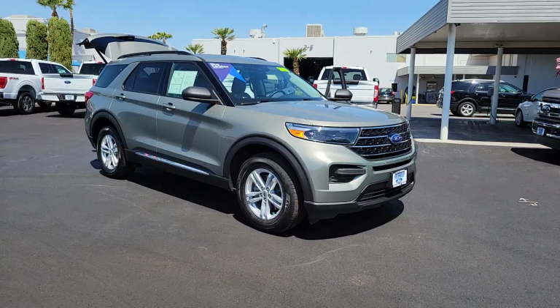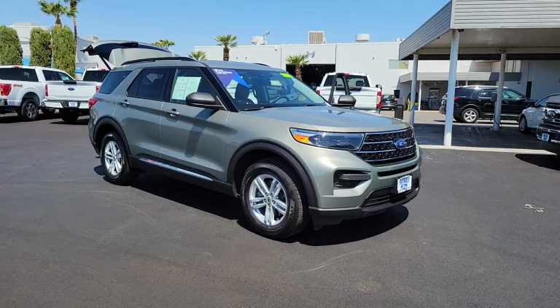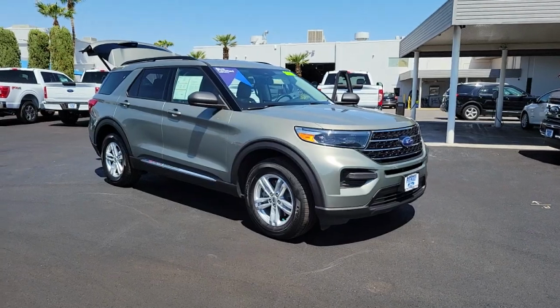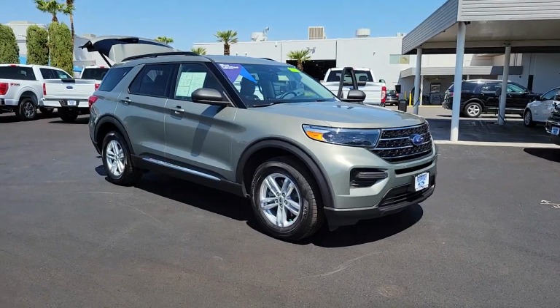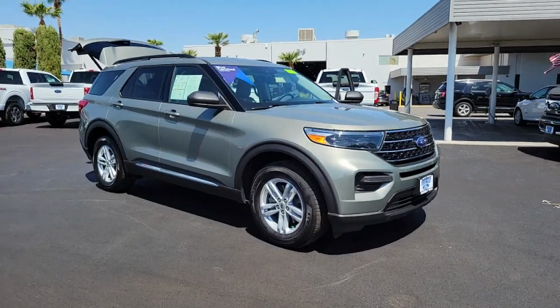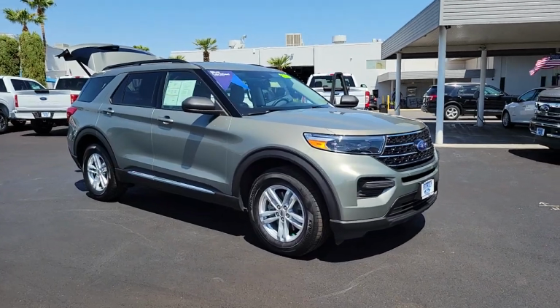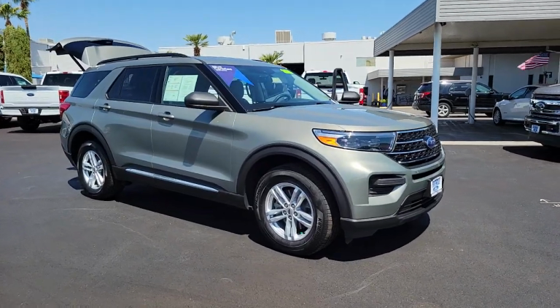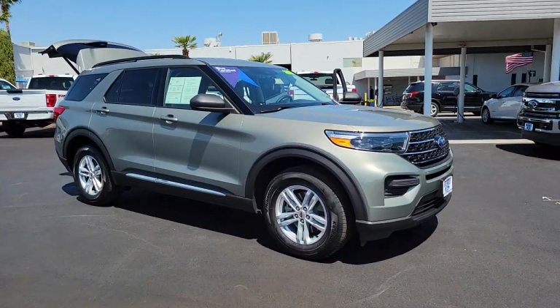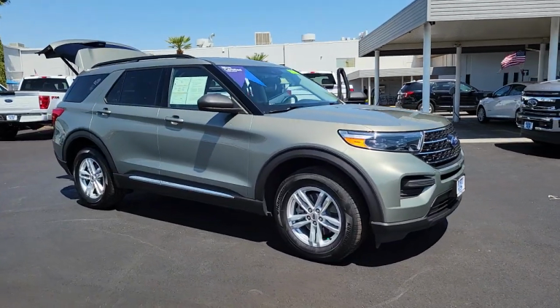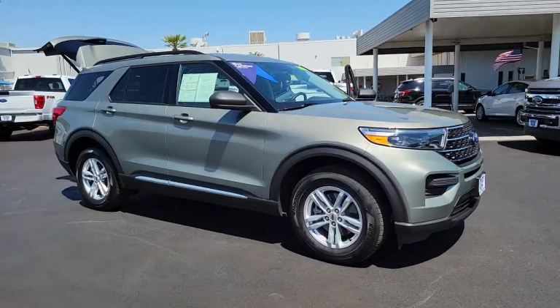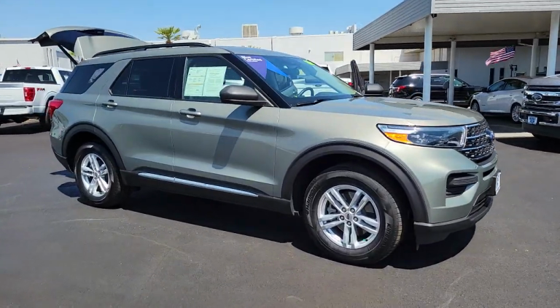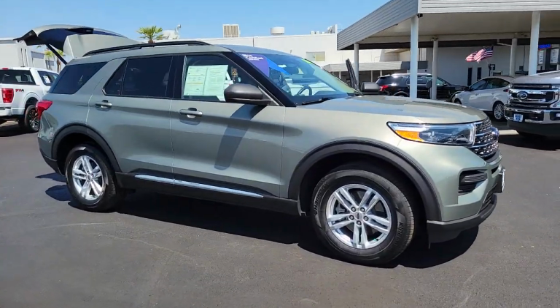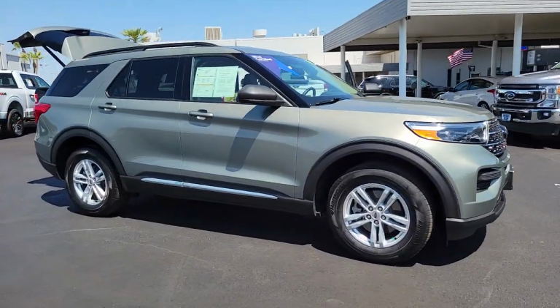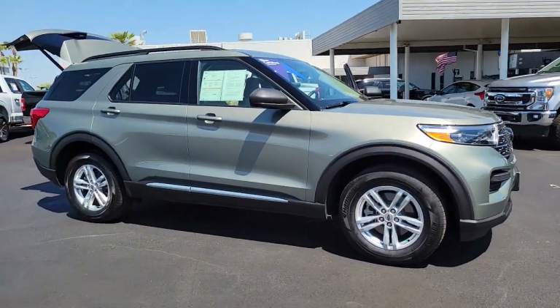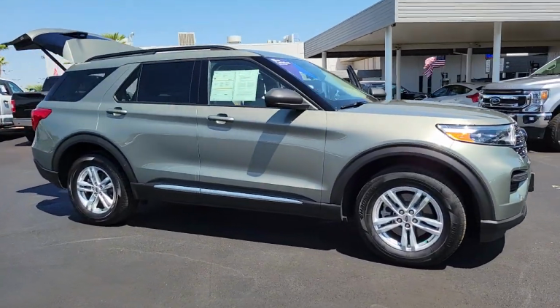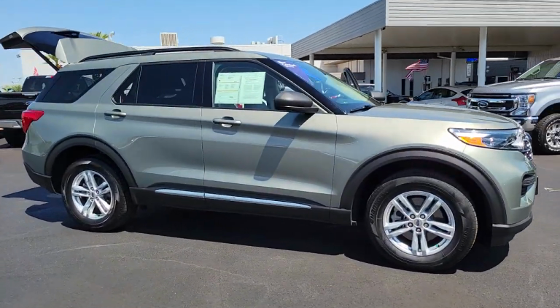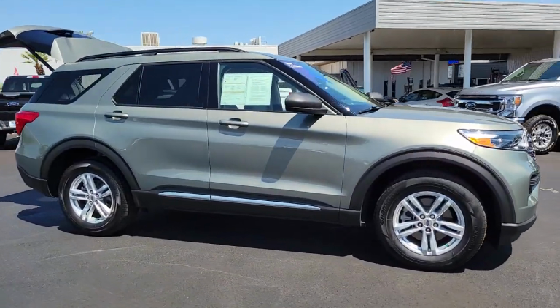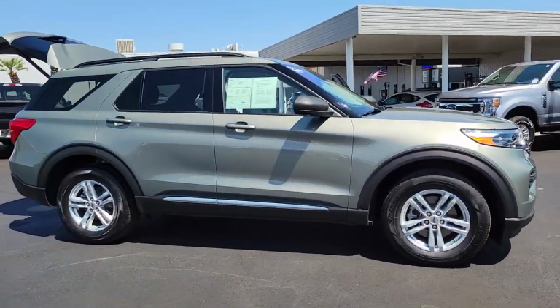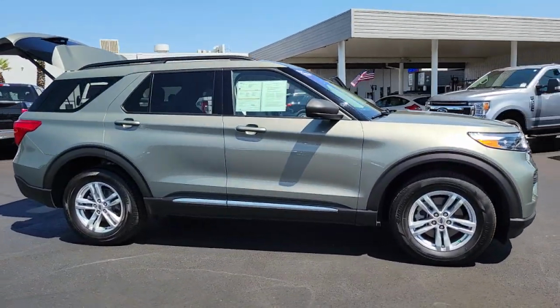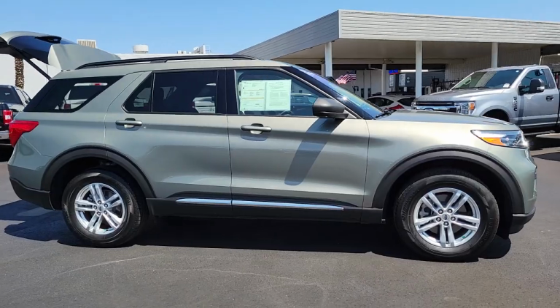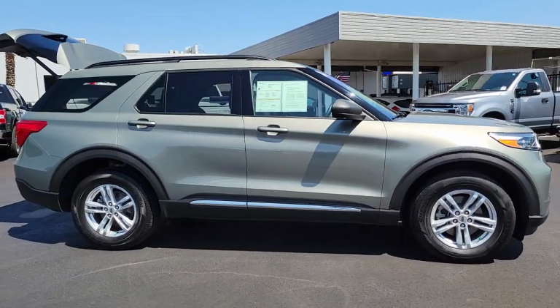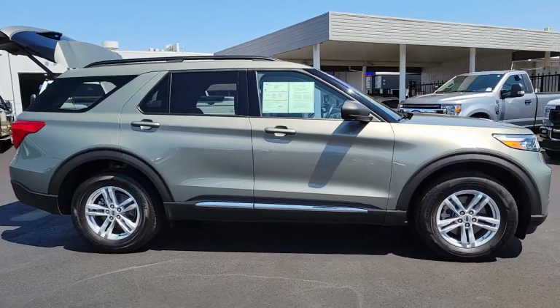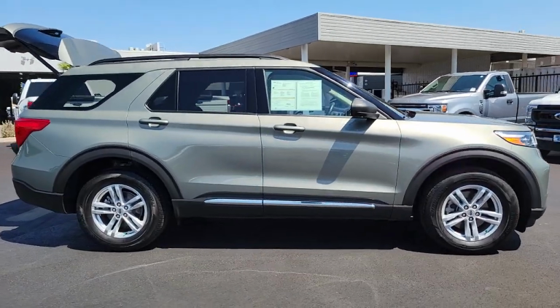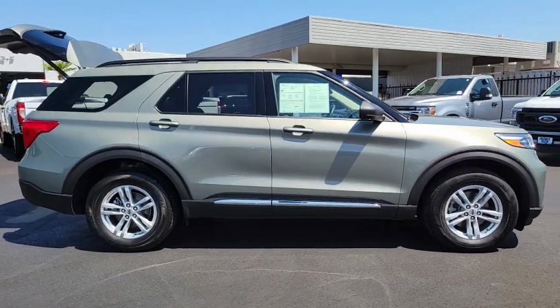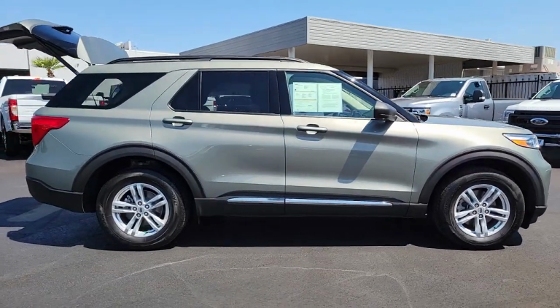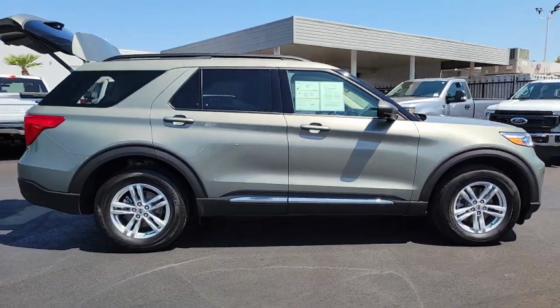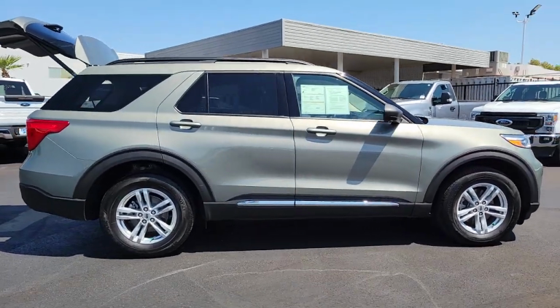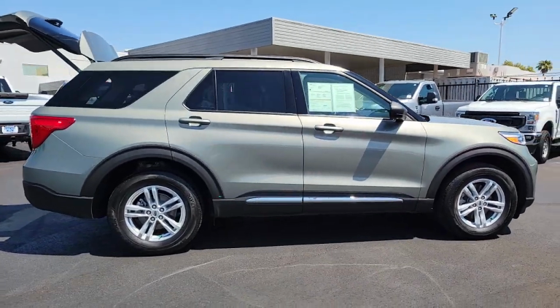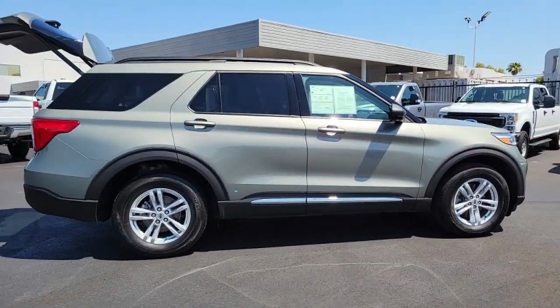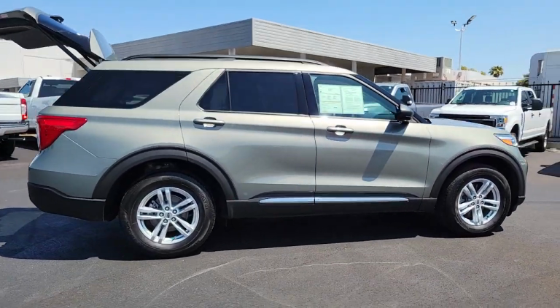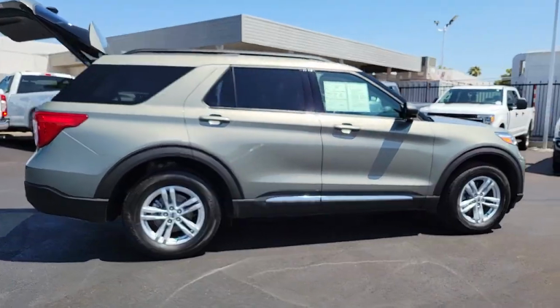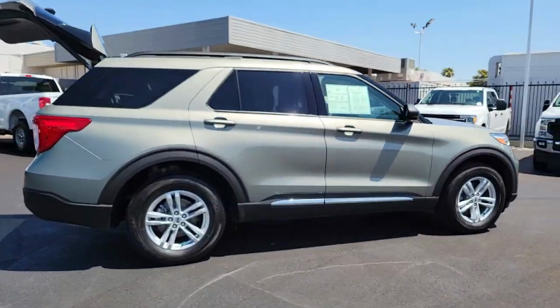You will be amazed by this 2020 Ford Explorer. With less than 15,000 miles on the odometer, this vehicle stands out from the rest.